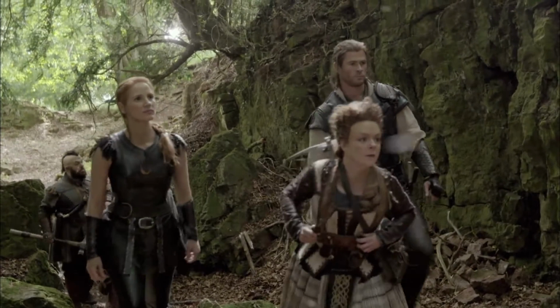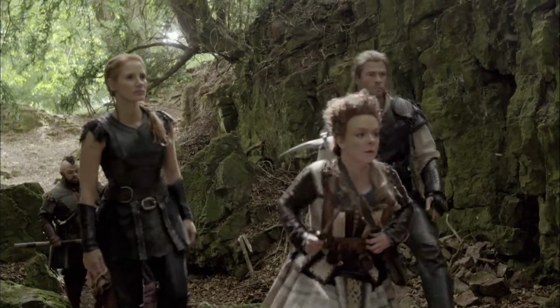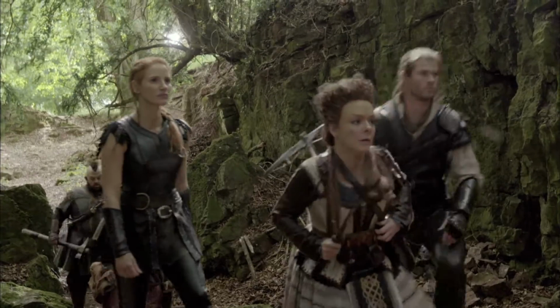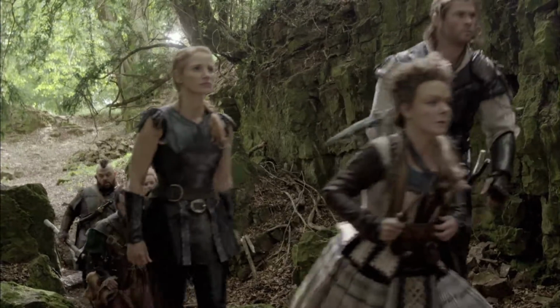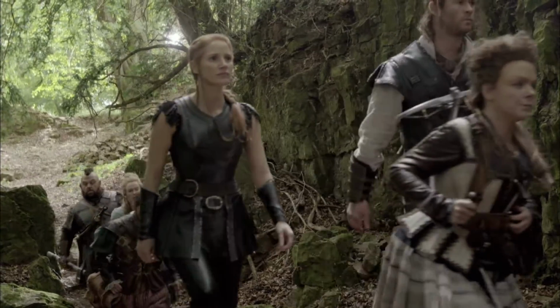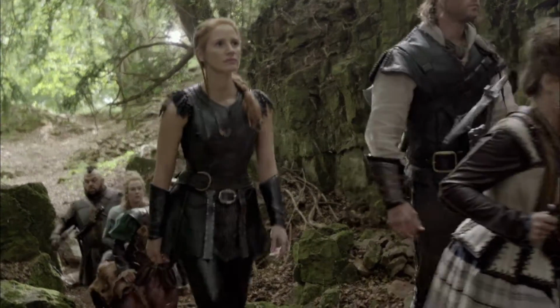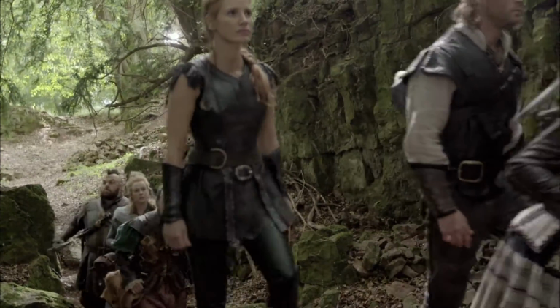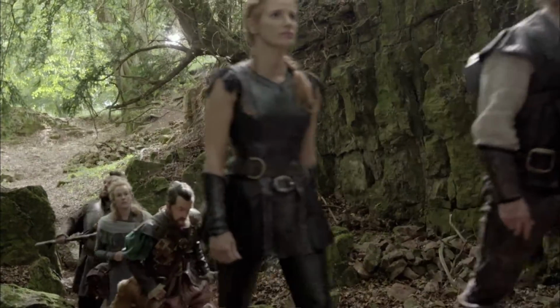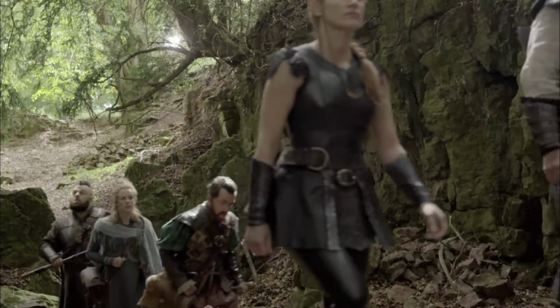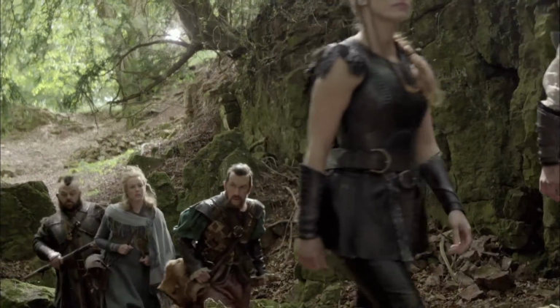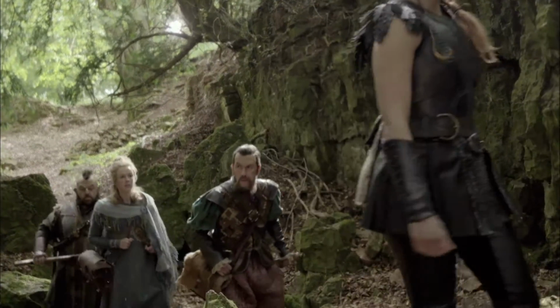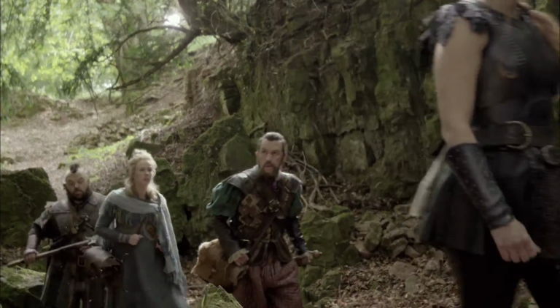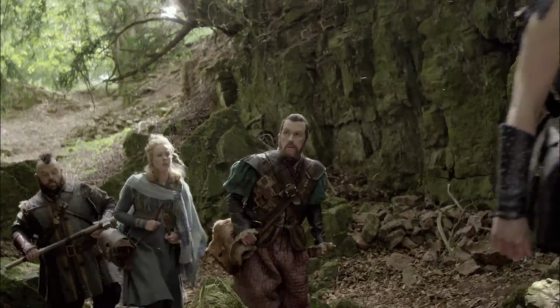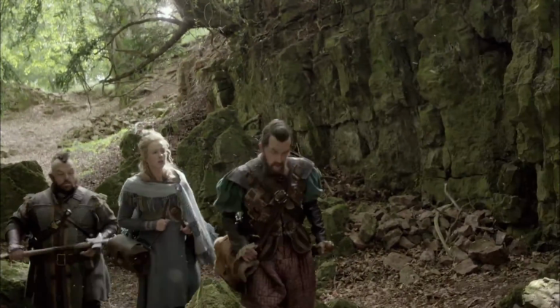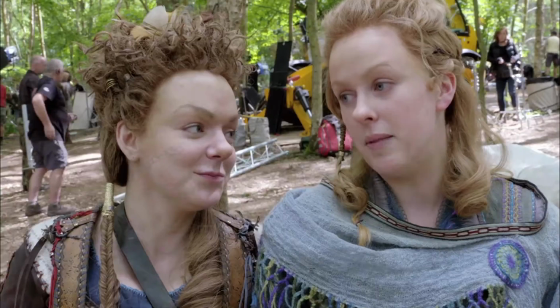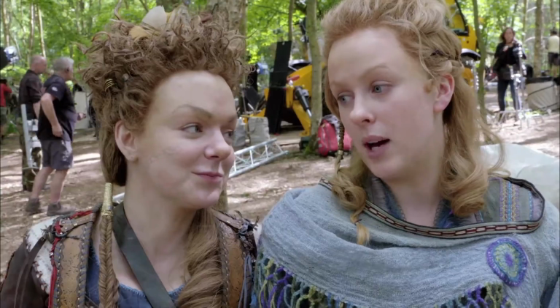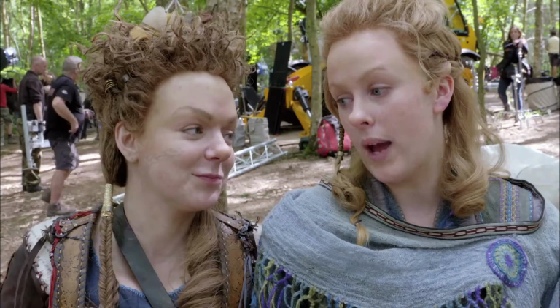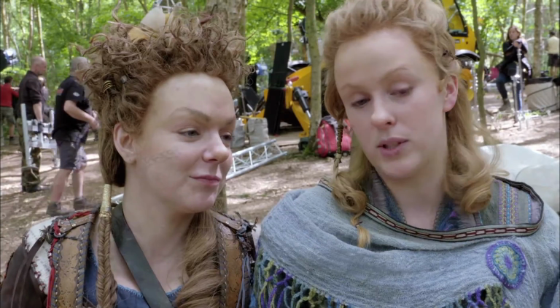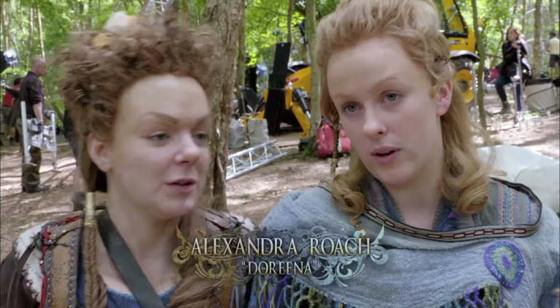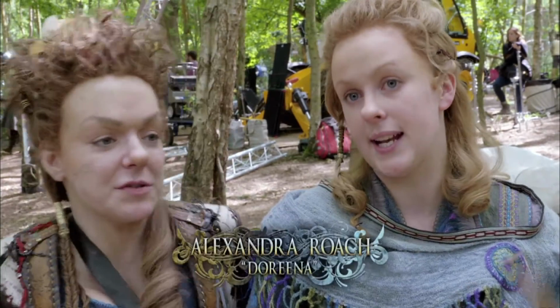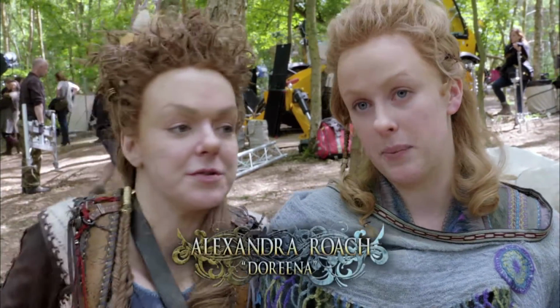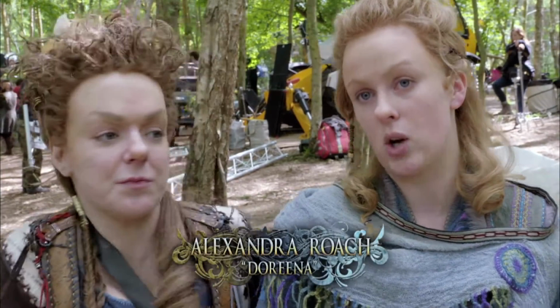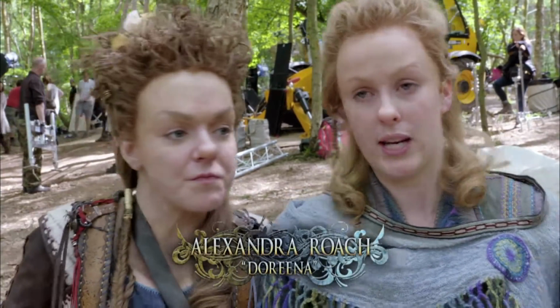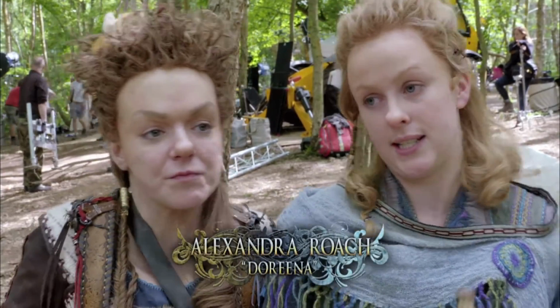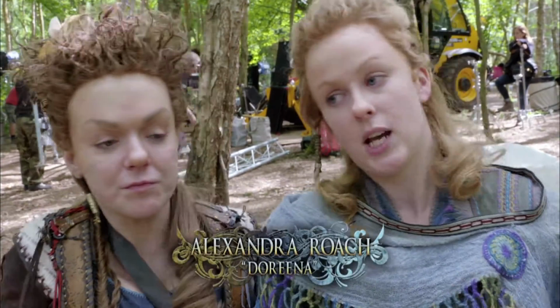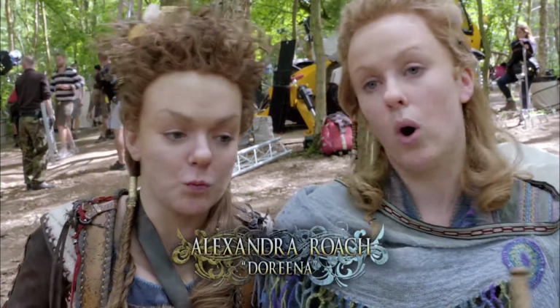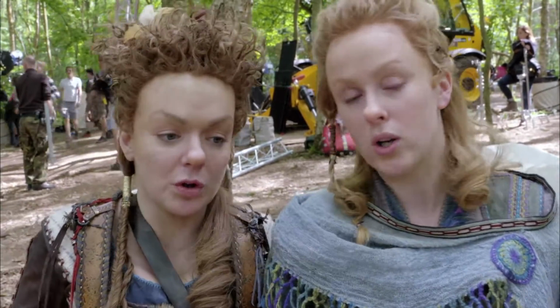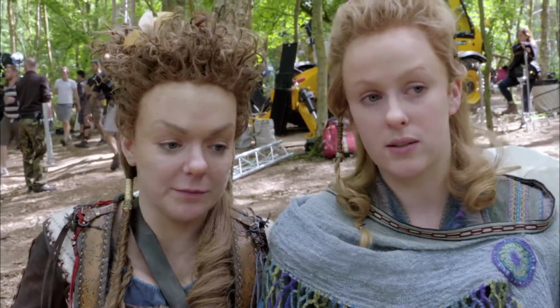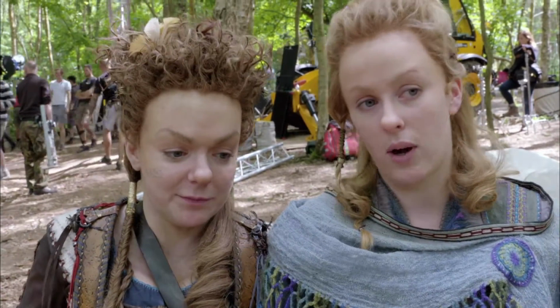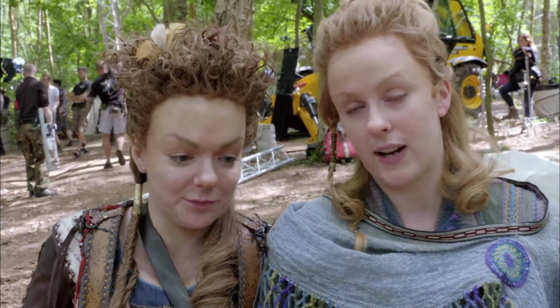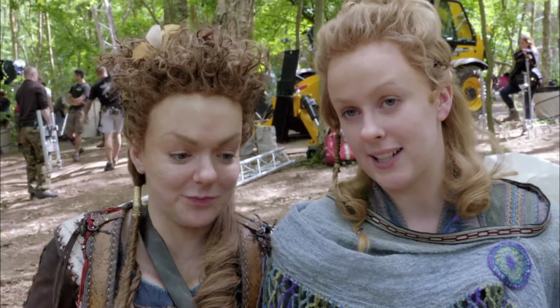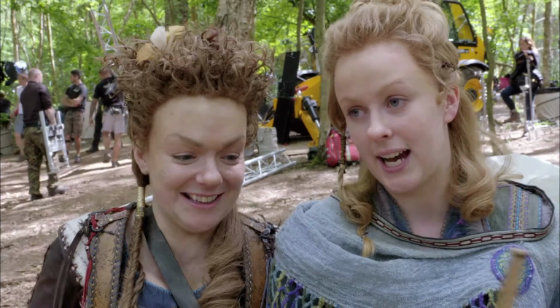Before we started shooting, we had to do this dwarf training school, where it was the four of us and our doubles all creating this walk that each of our characters have.